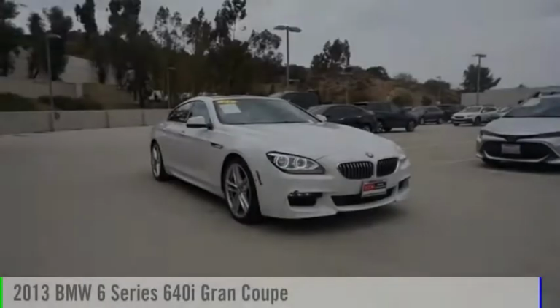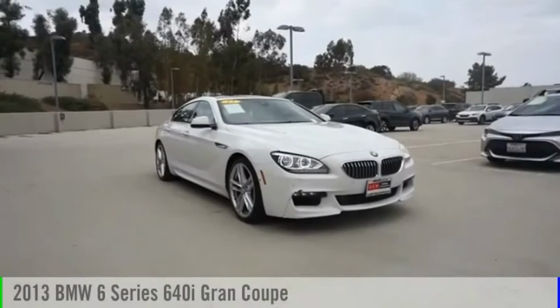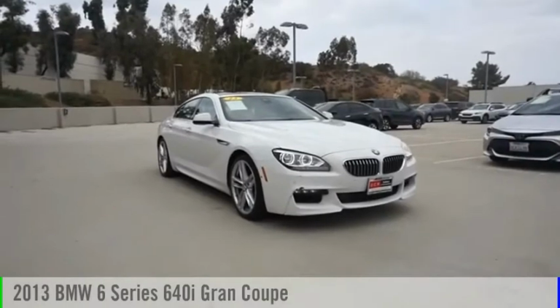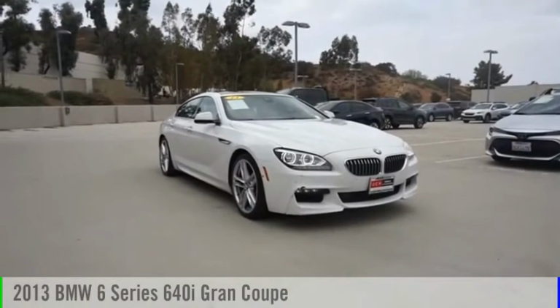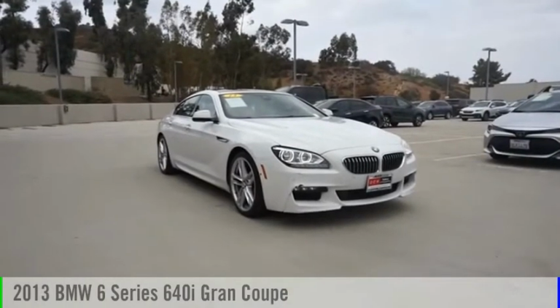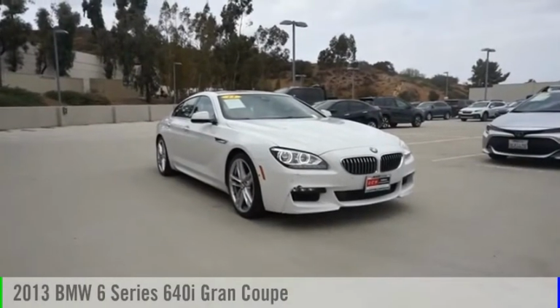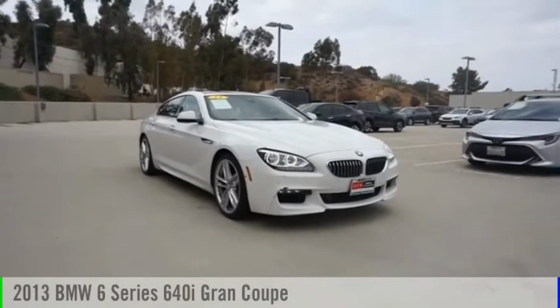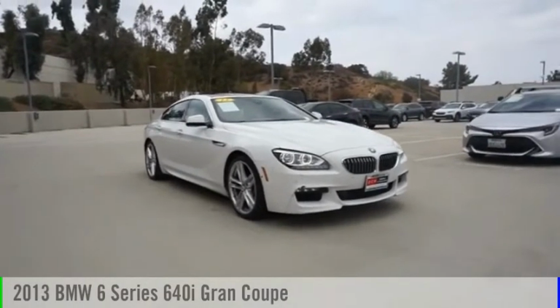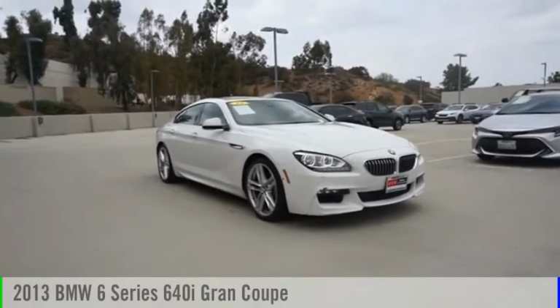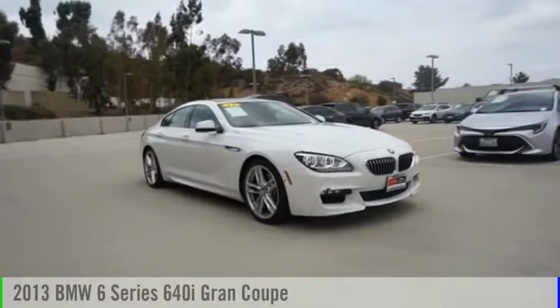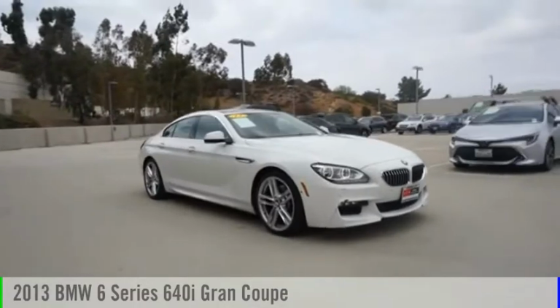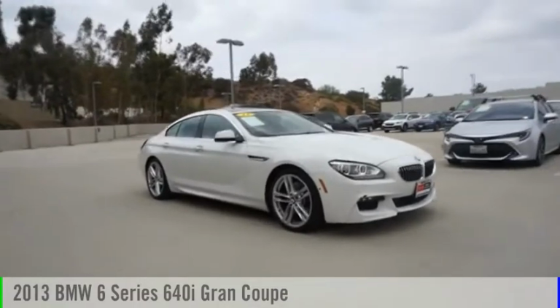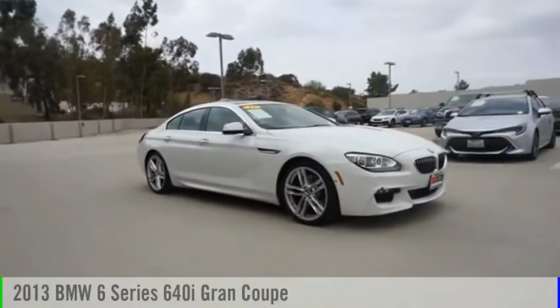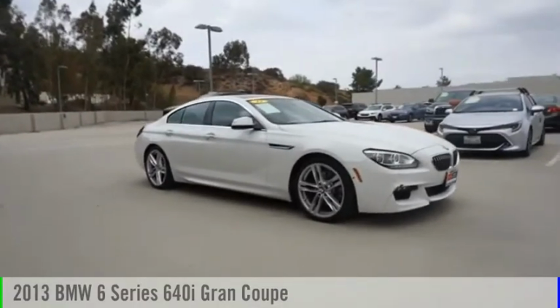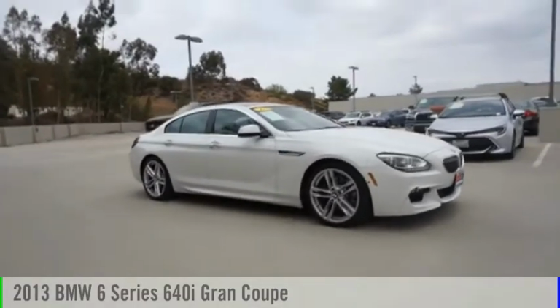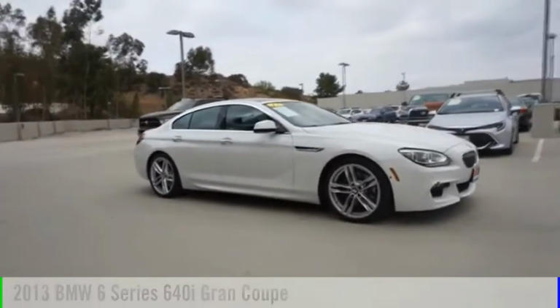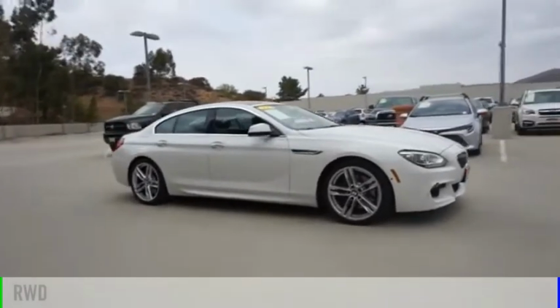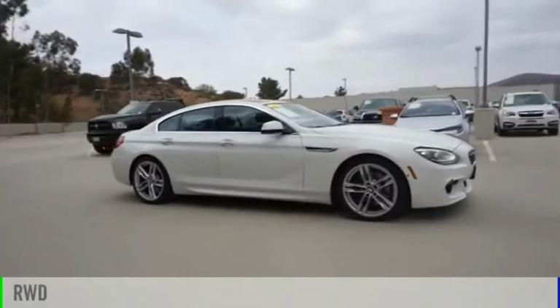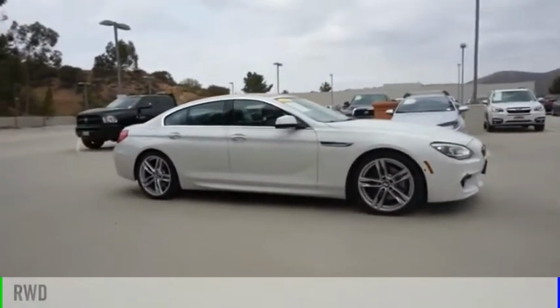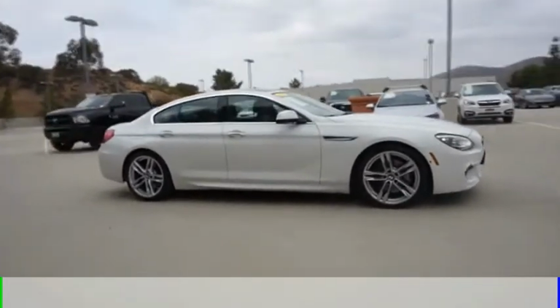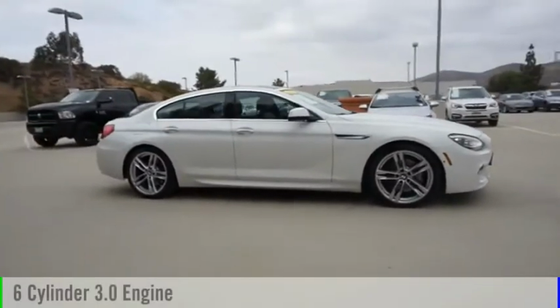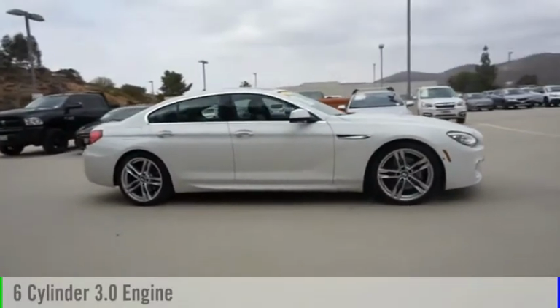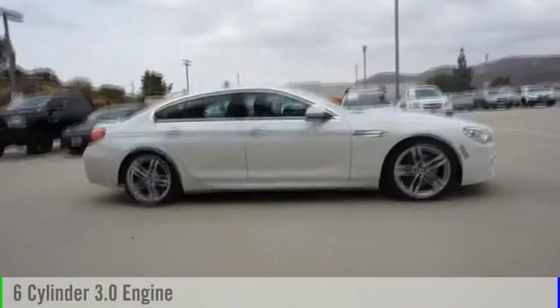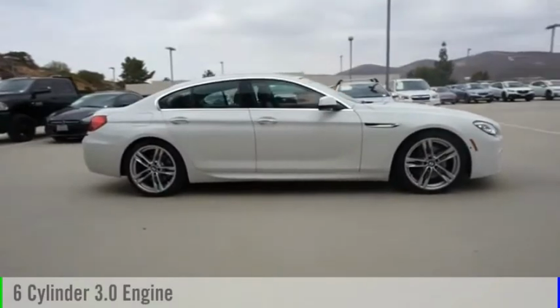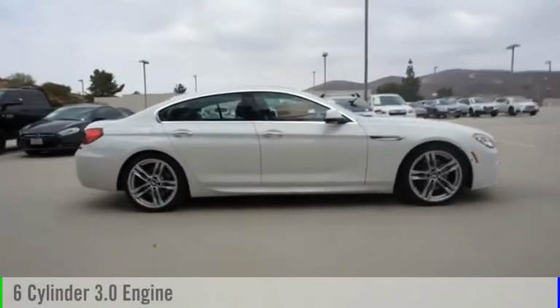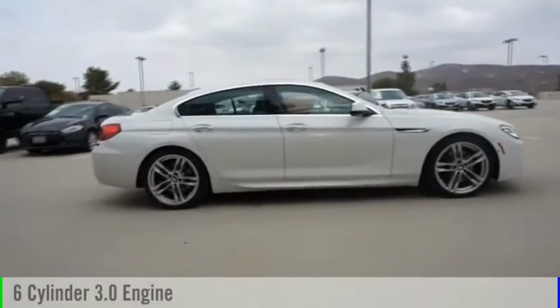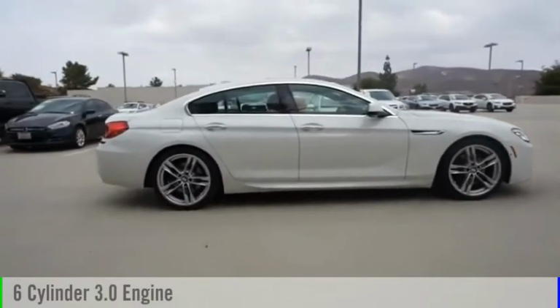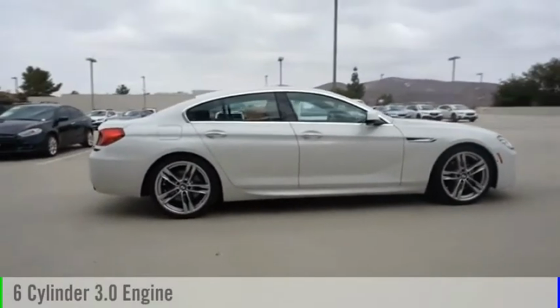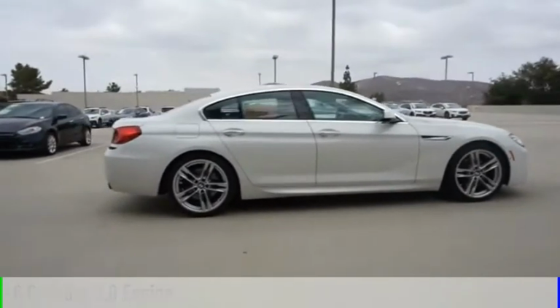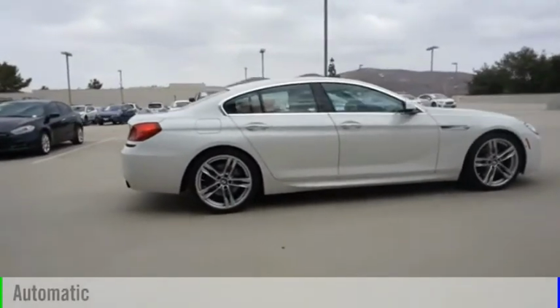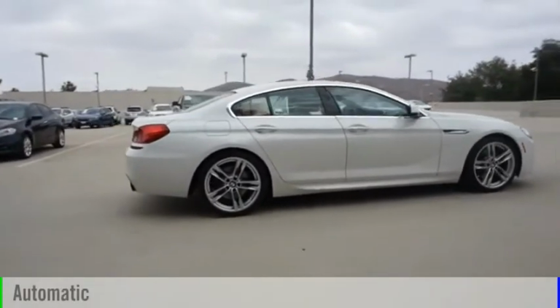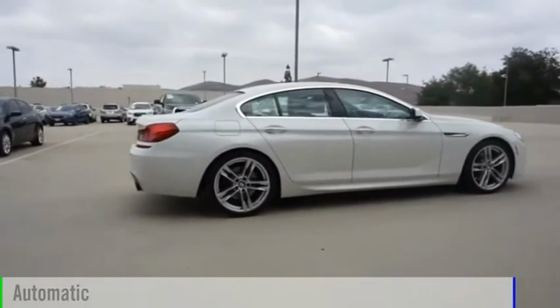Make a great choice today with the 2013 6 Series. This vehicle is powered by a rear-wheel drive, 6-cylinder, 3.0-liter engine and comes with an automatic transmission.